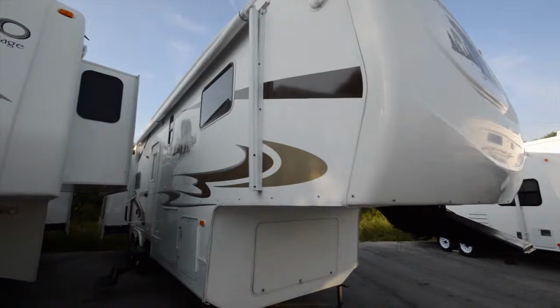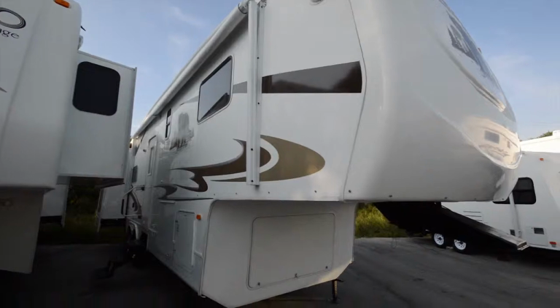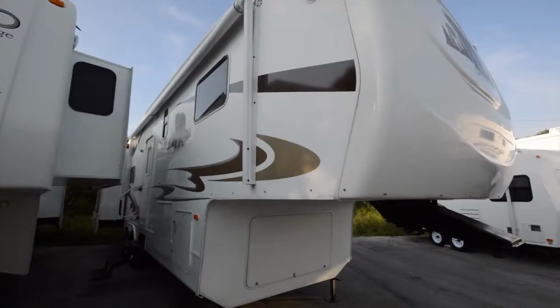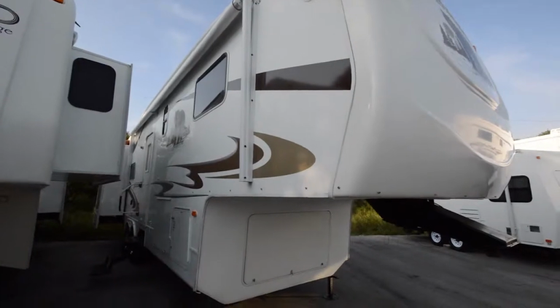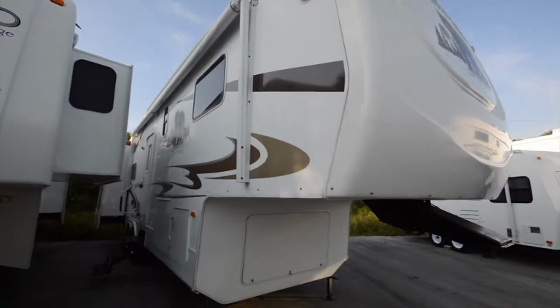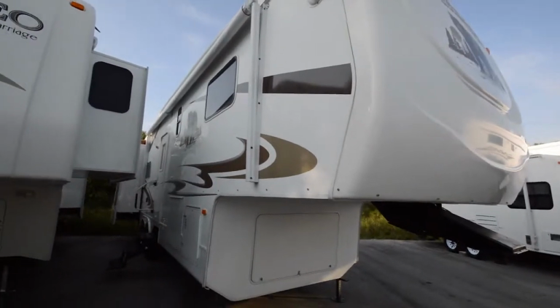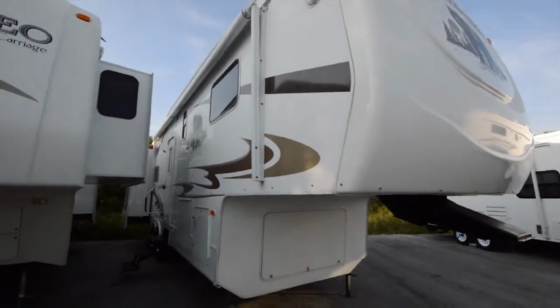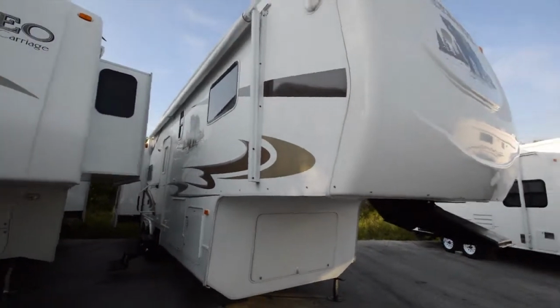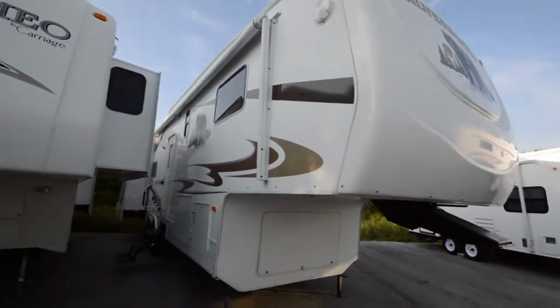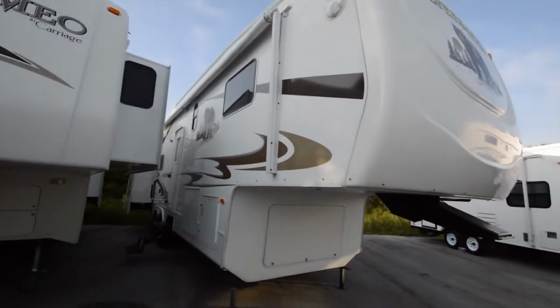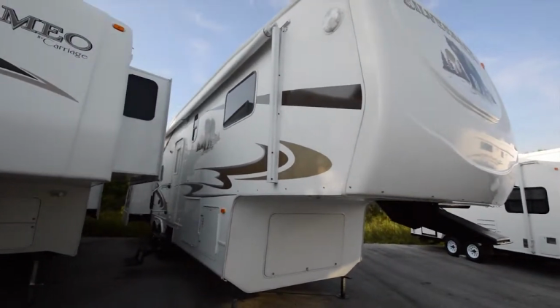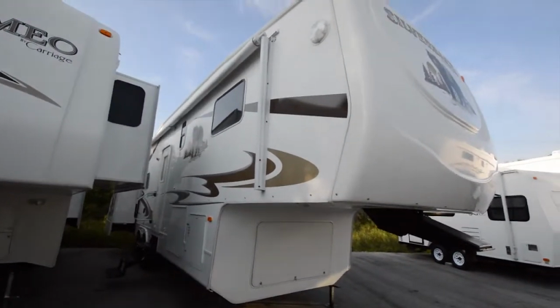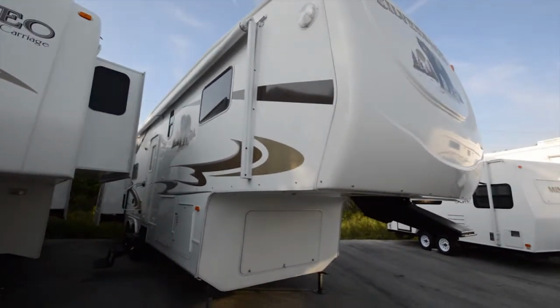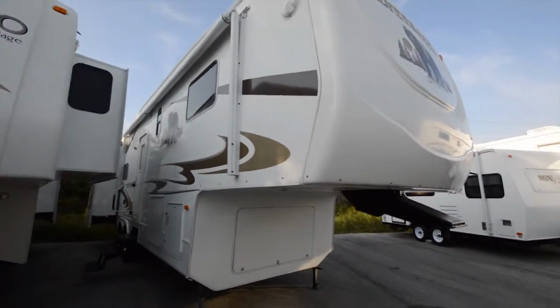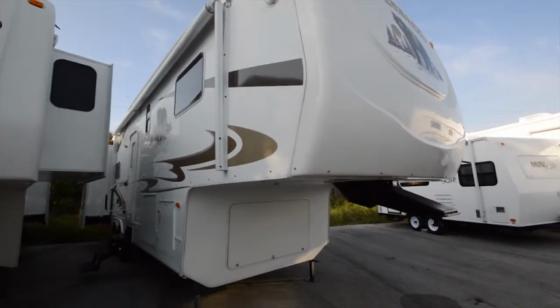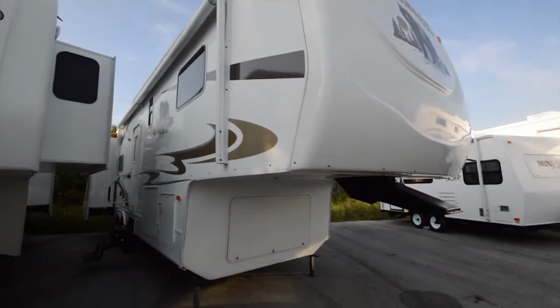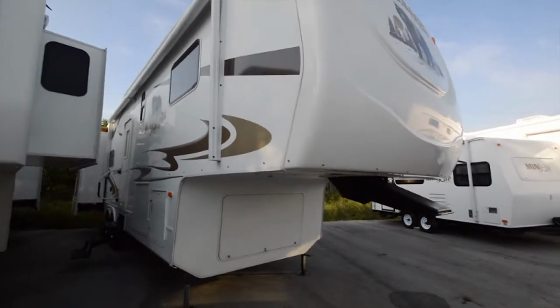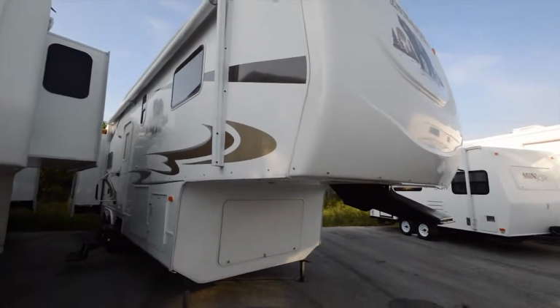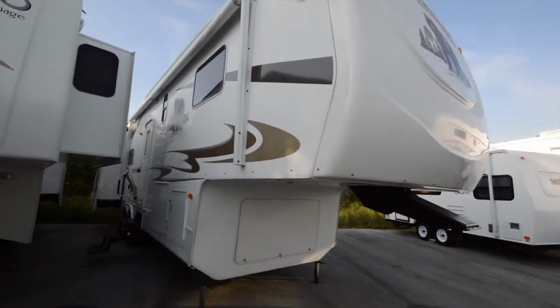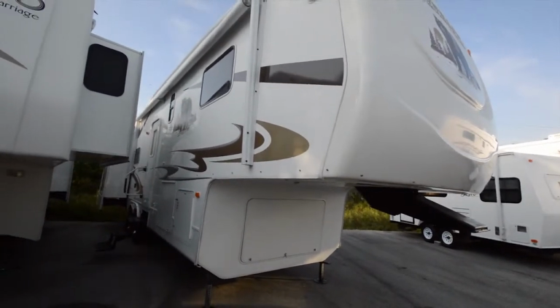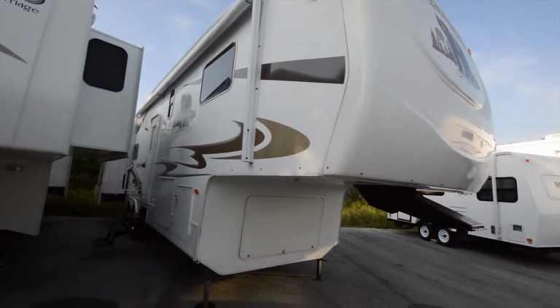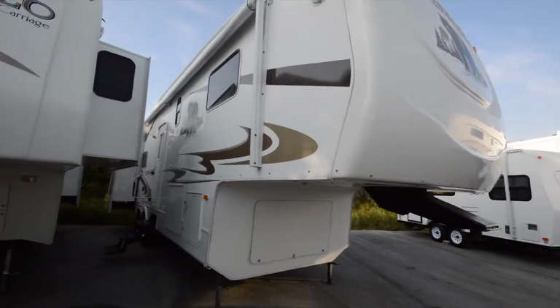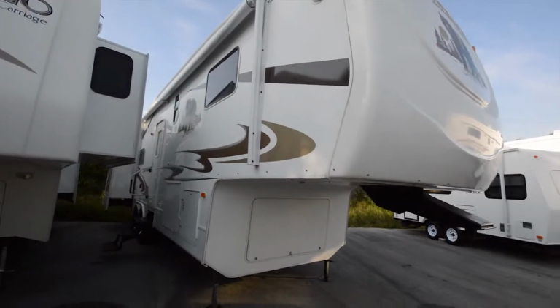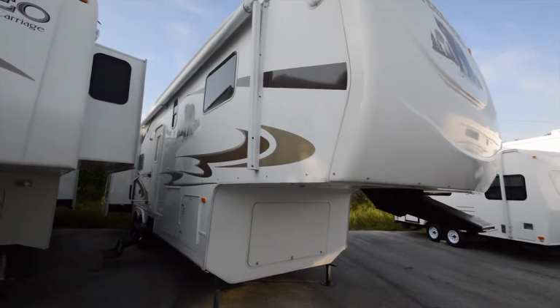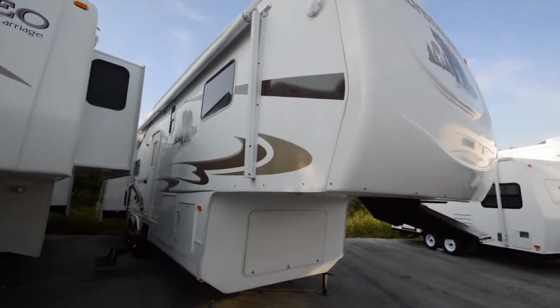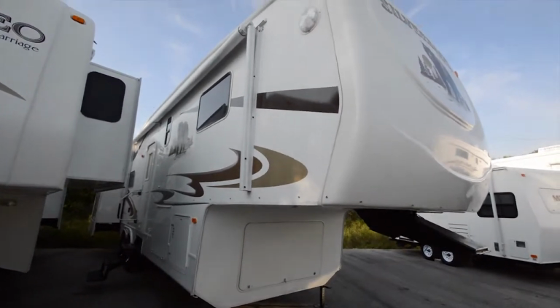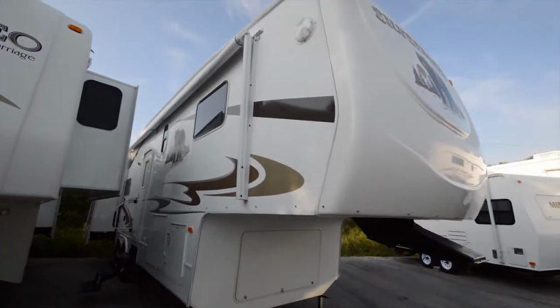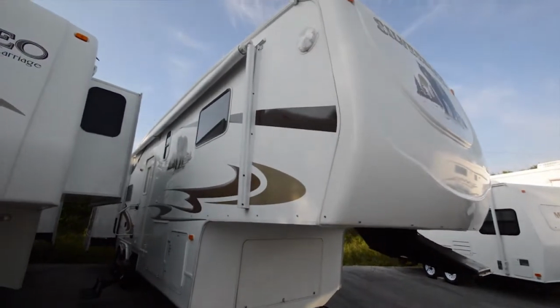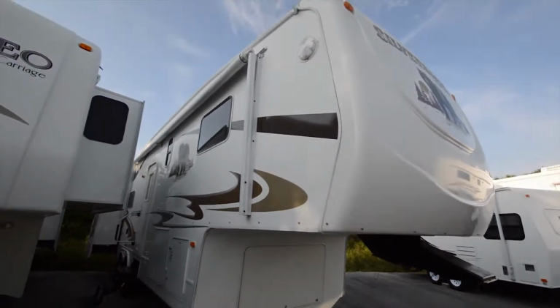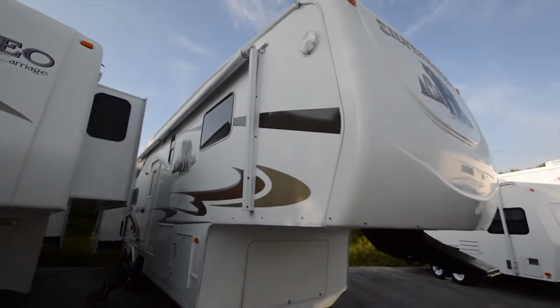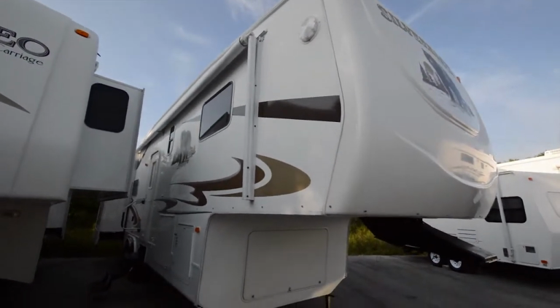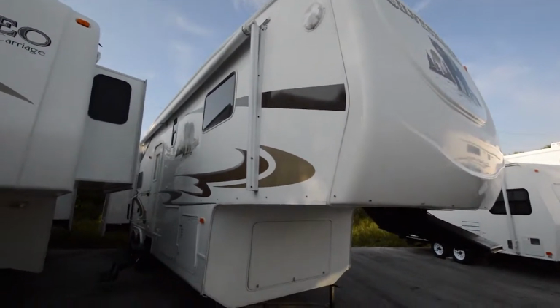Hey guys, I want to show you this Silverback by Cedar Creek. It's a beautiful fifth wheel. We got it in — it is a pre-owned unit.